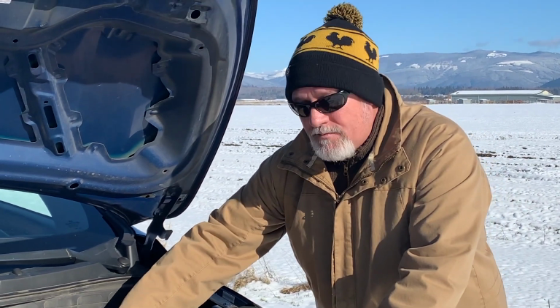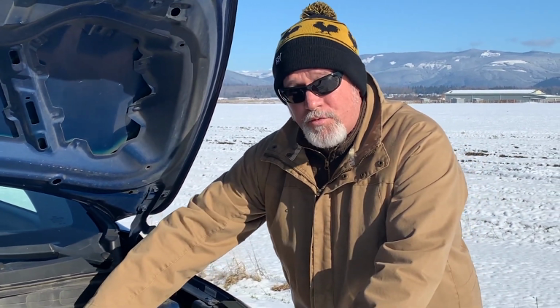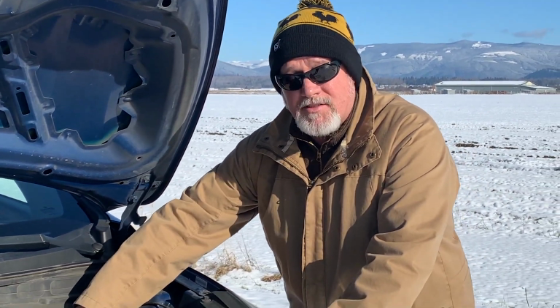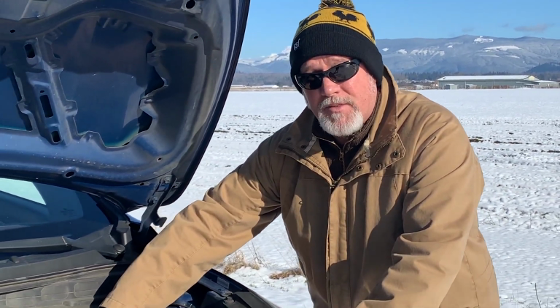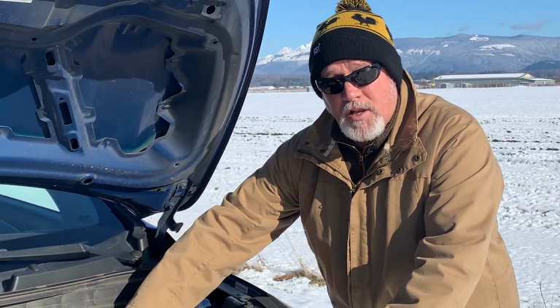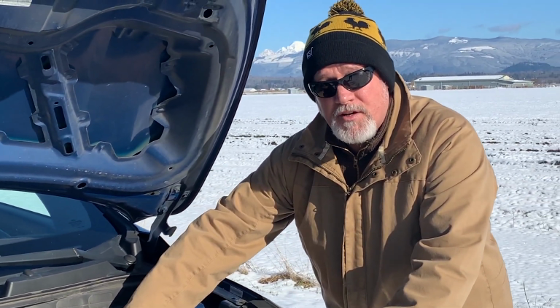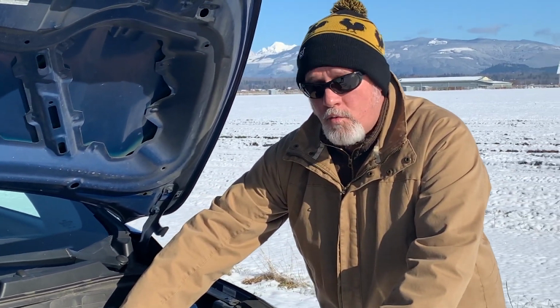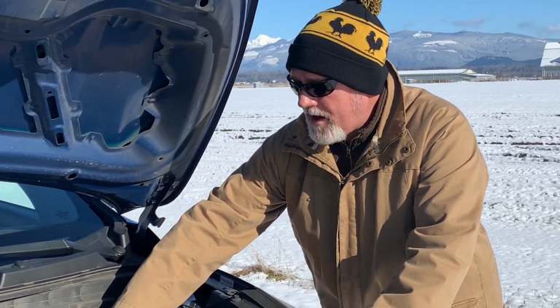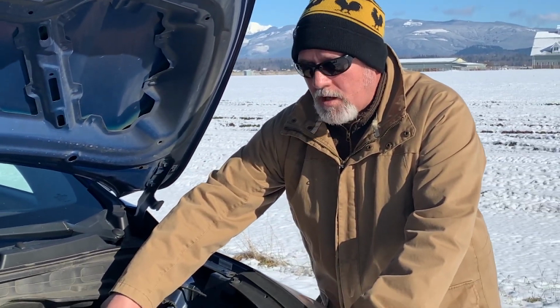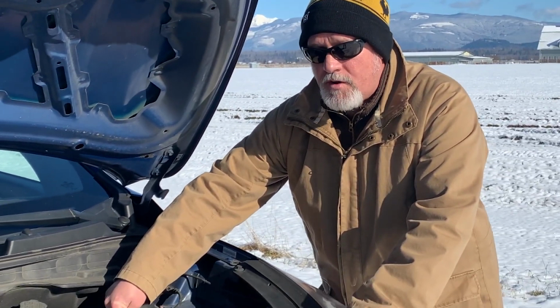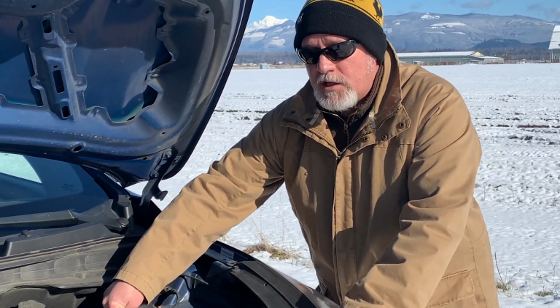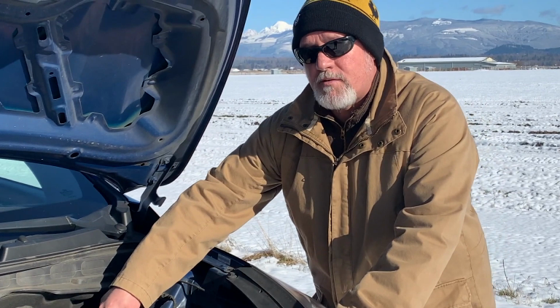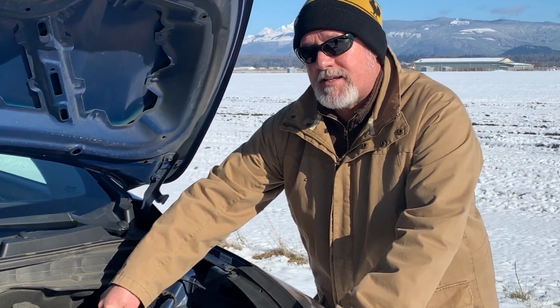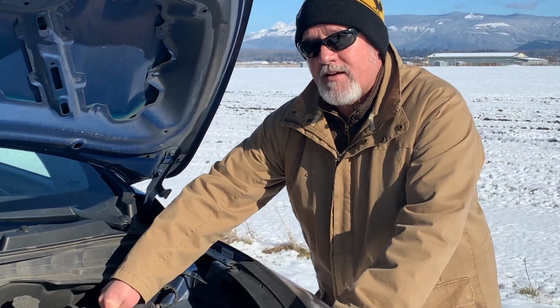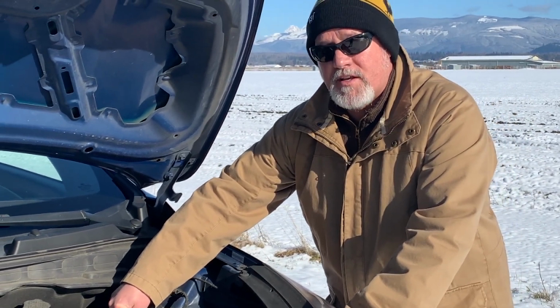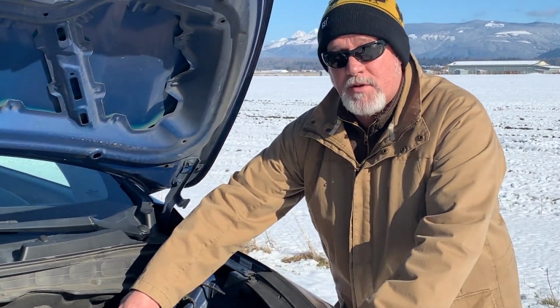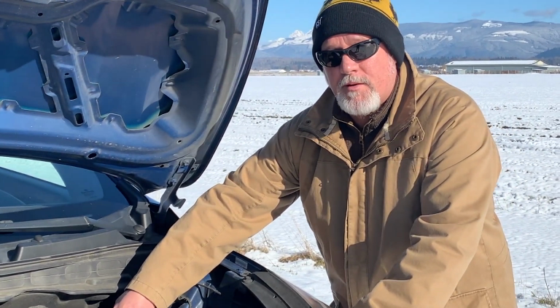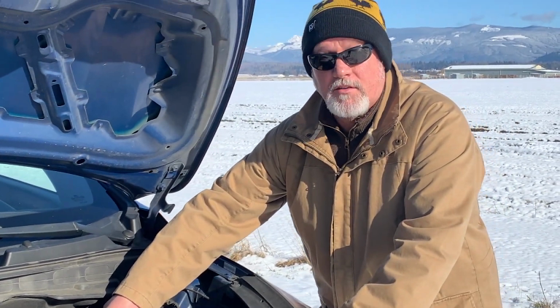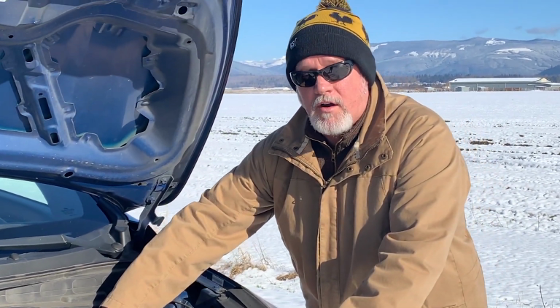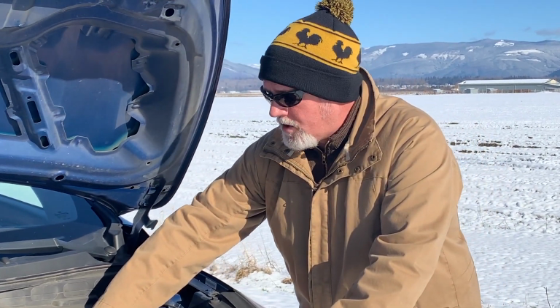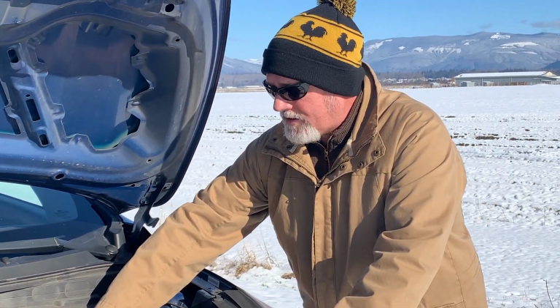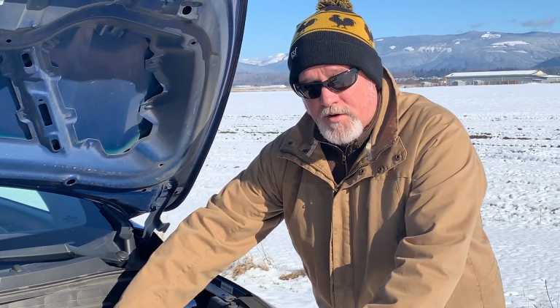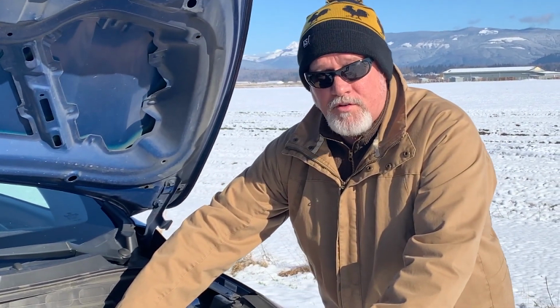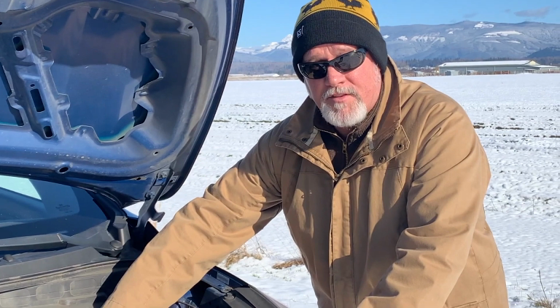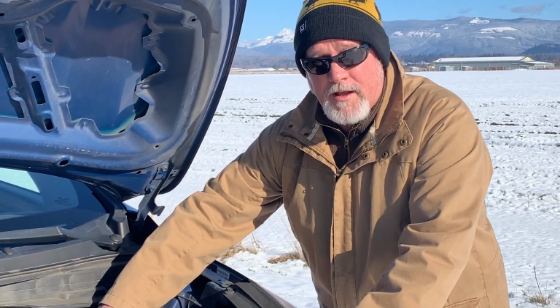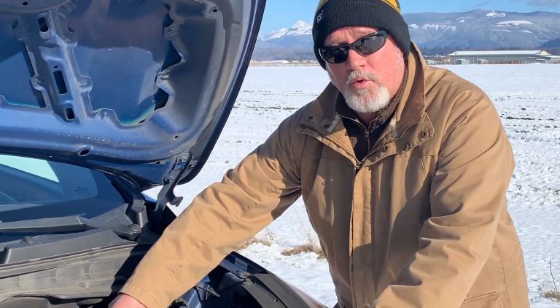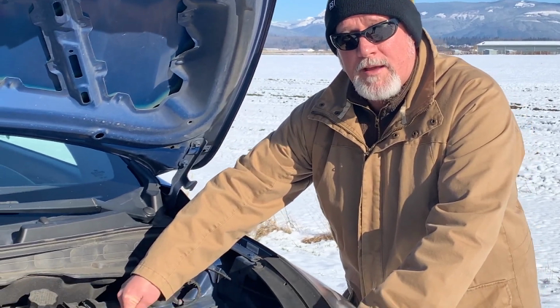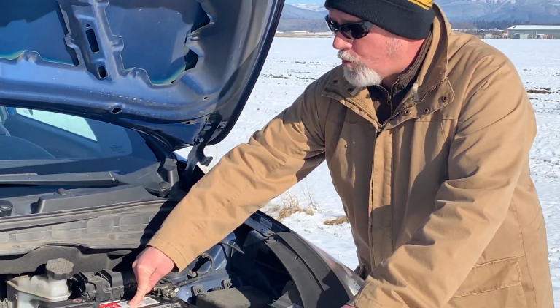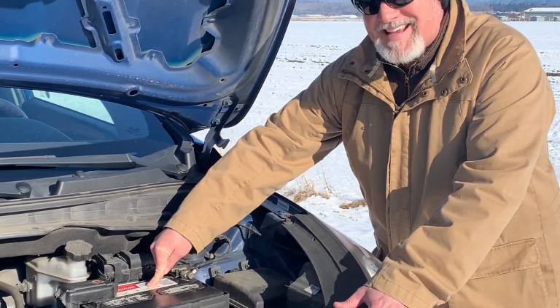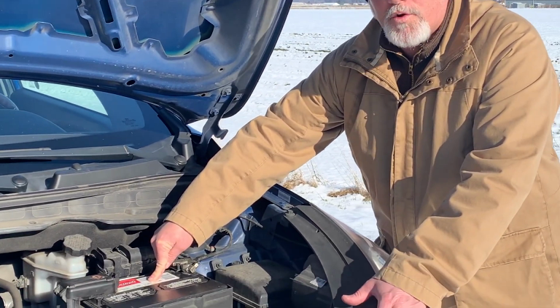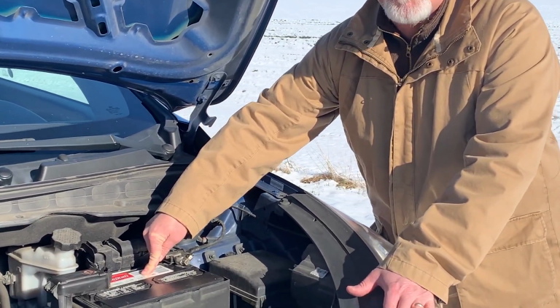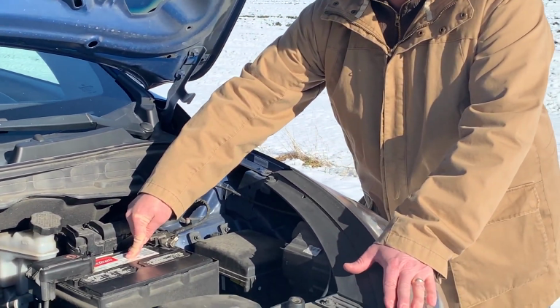You should realize that below zero, once a battery gets below zero, it loses about 60 to 70% of its ability to start the car. So it's critical that you have the right amount of cold cranking amps as well as a corrosion-free contact.